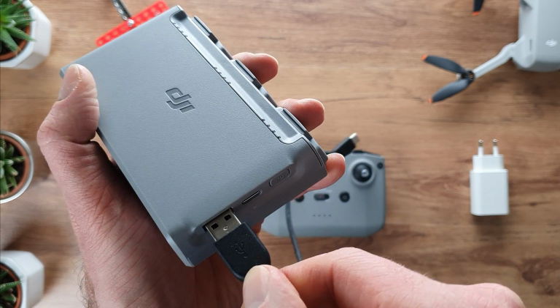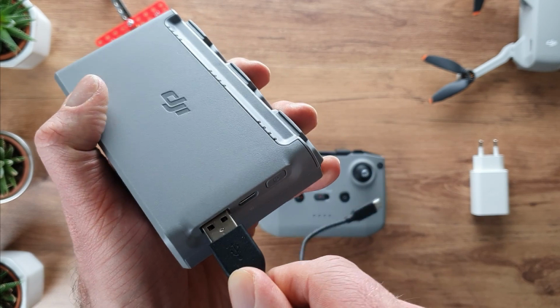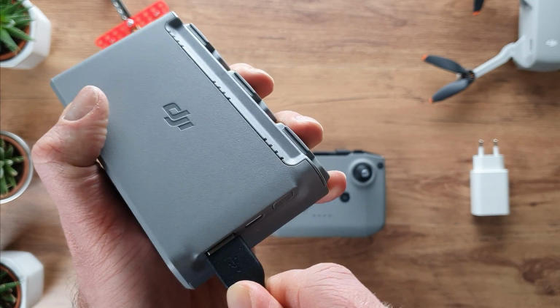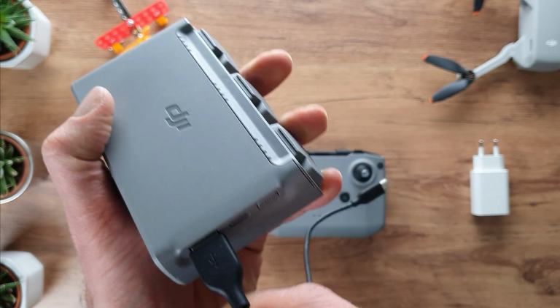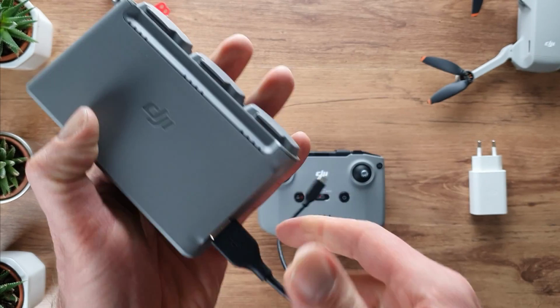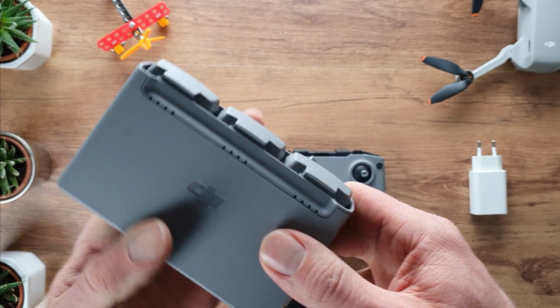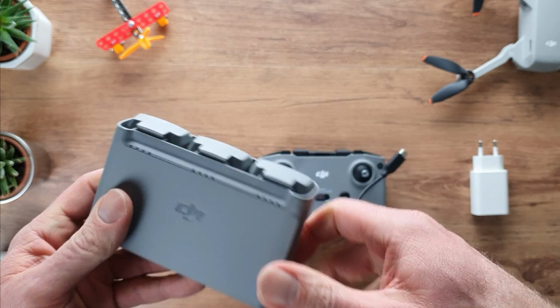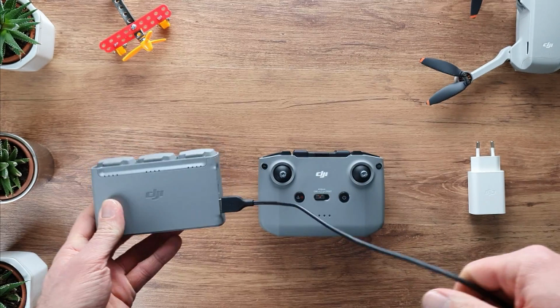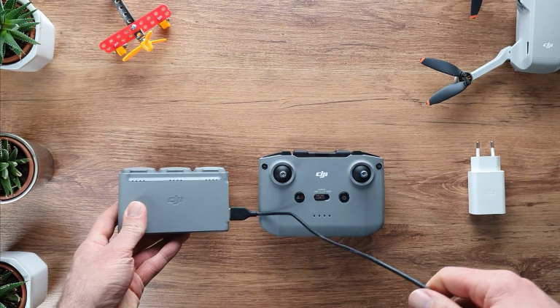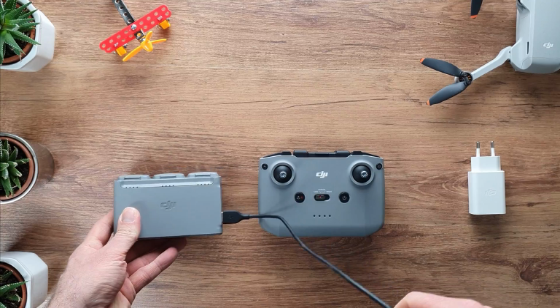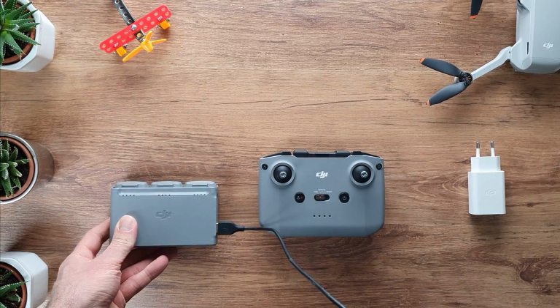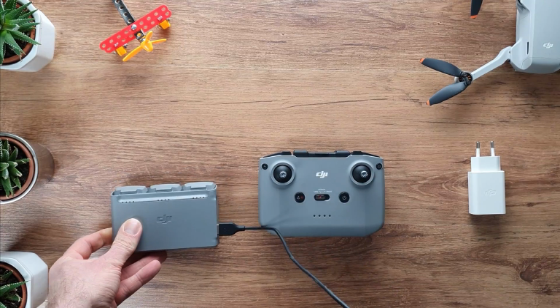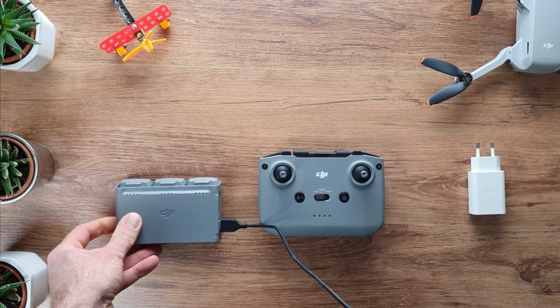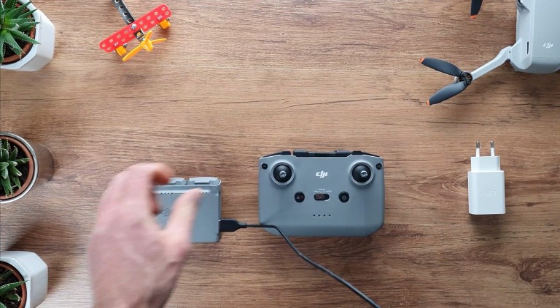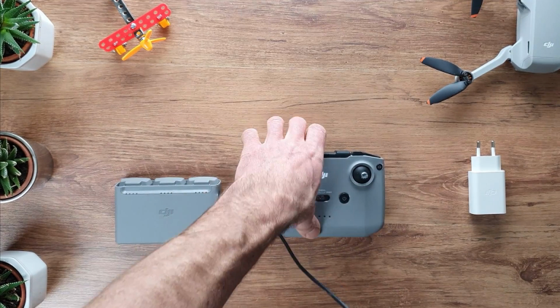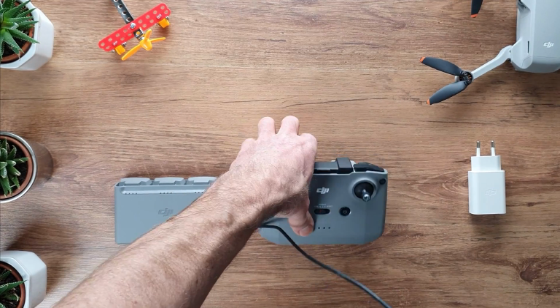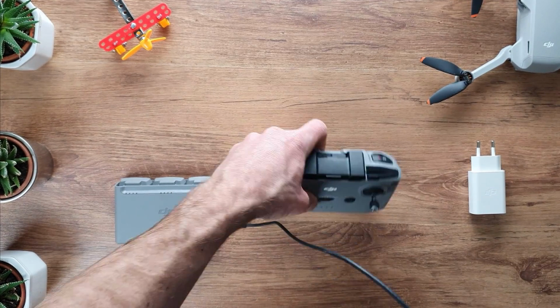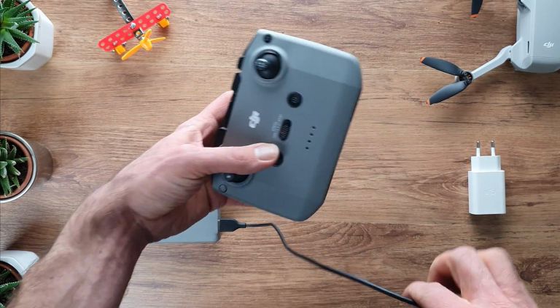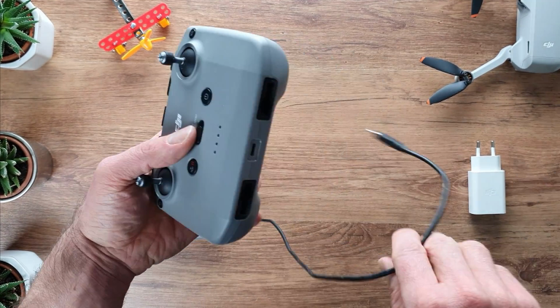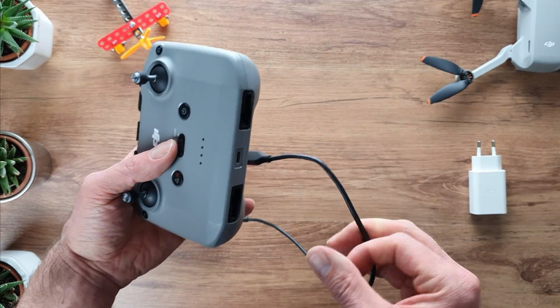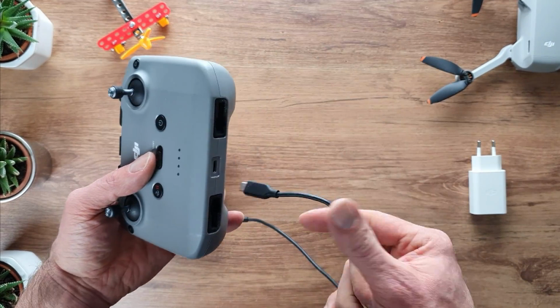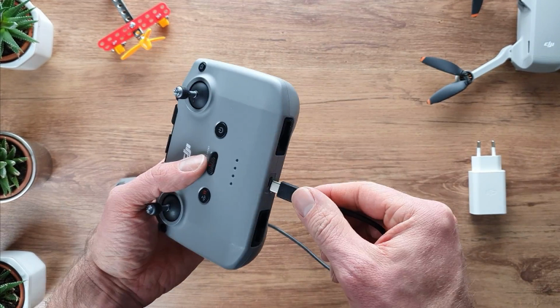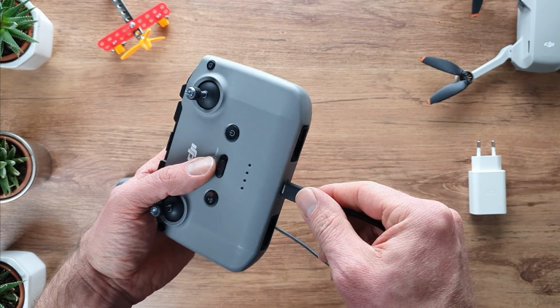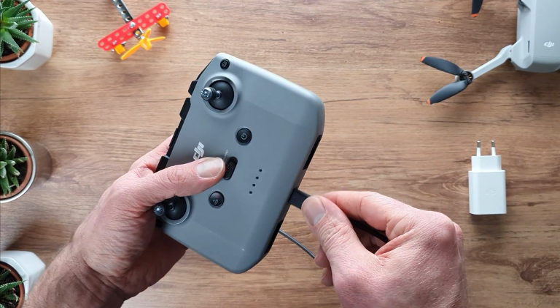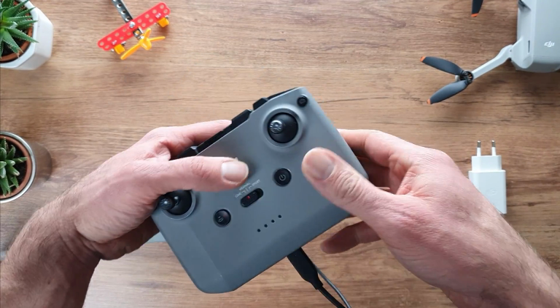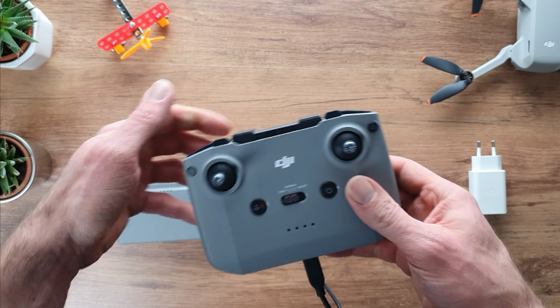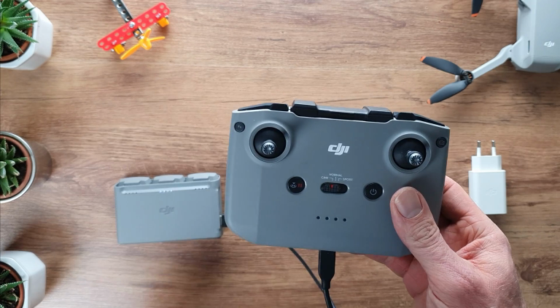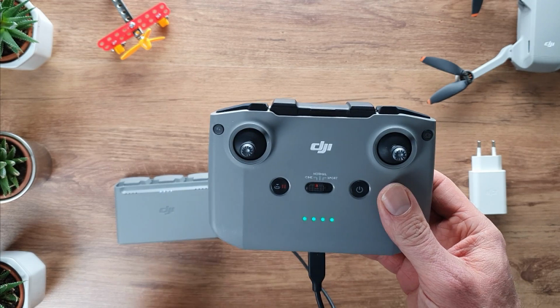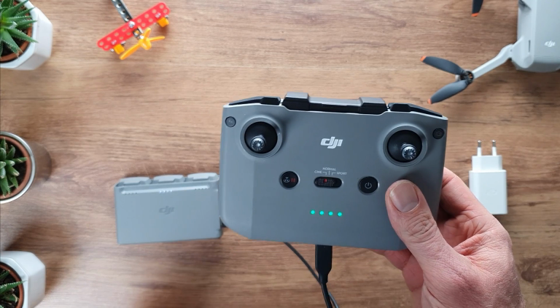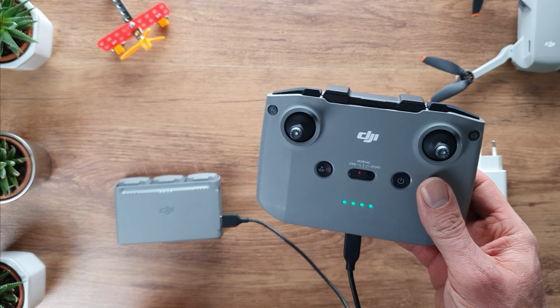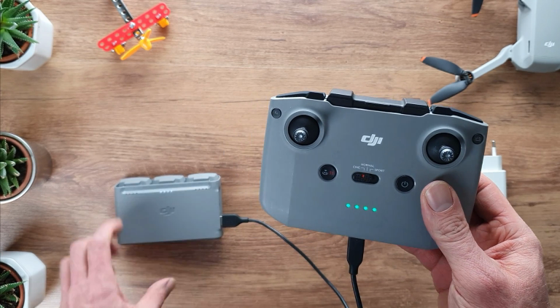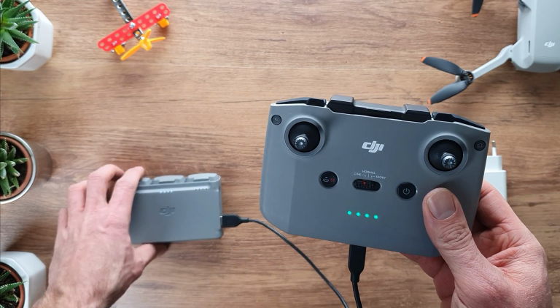You can also use the battery charger as a battery pack for the controller. Use the out port of the charger to connect to the controller and it will immediately start loading the controller.